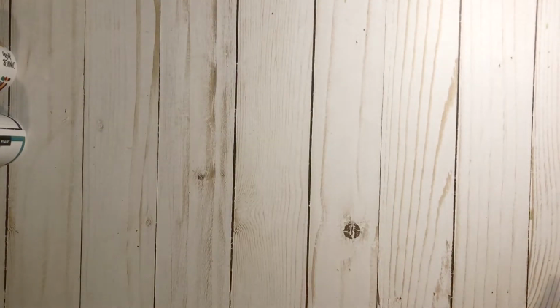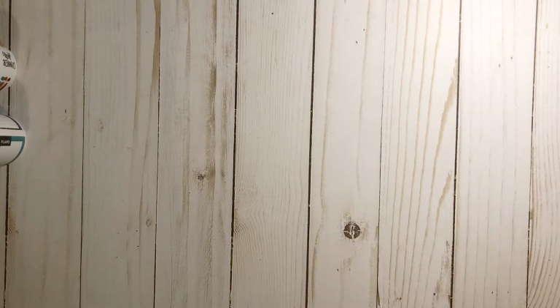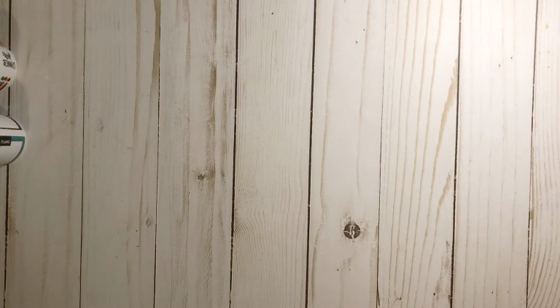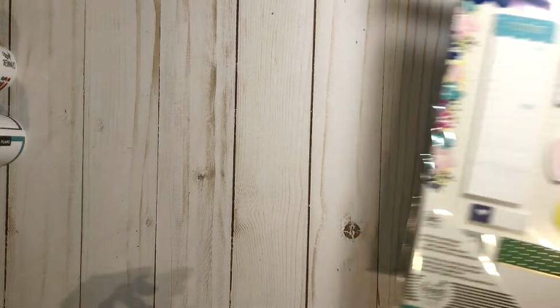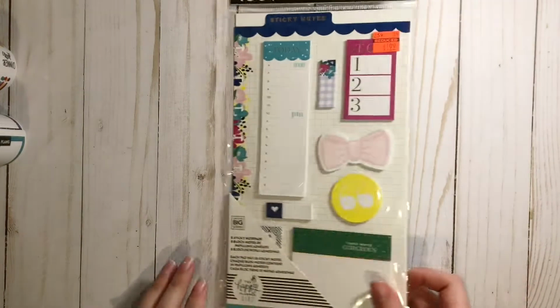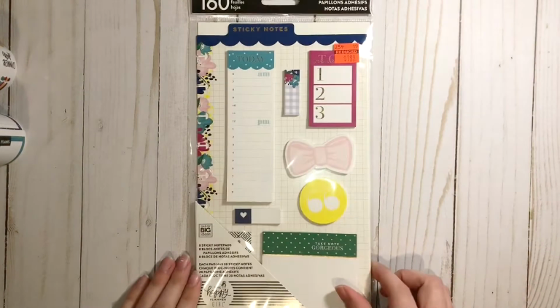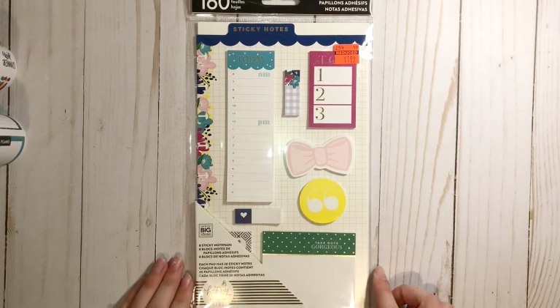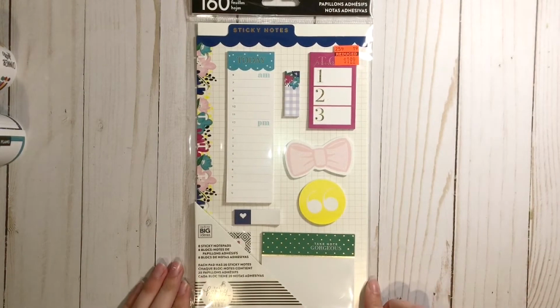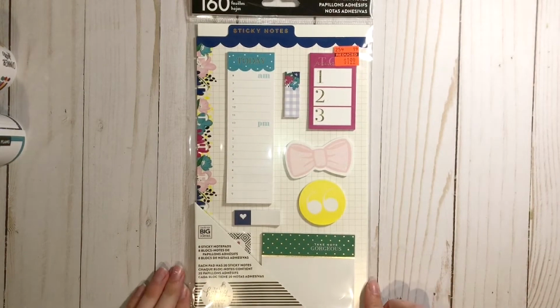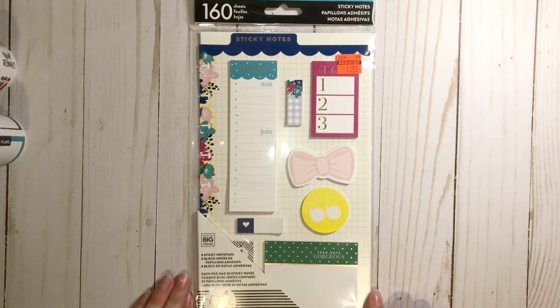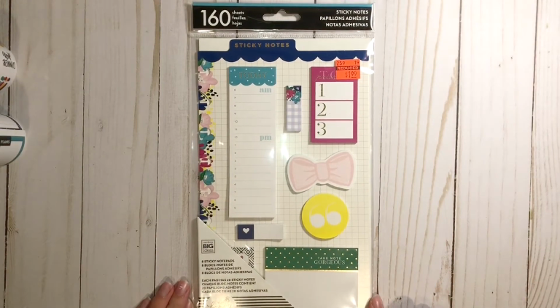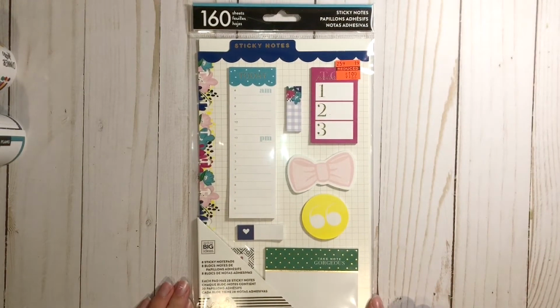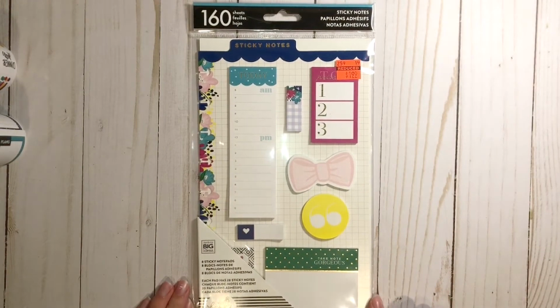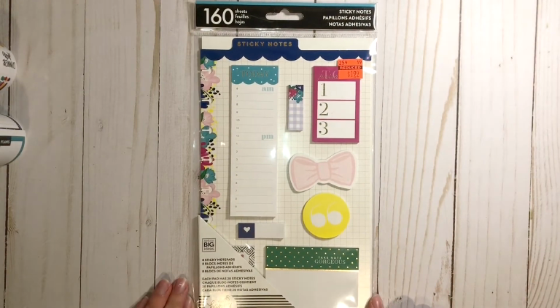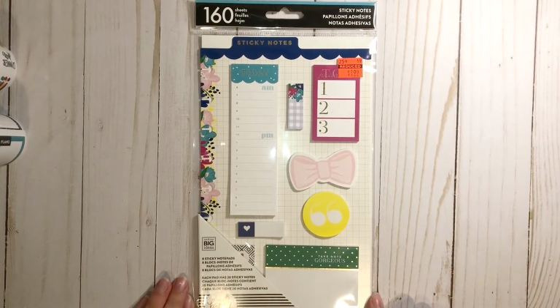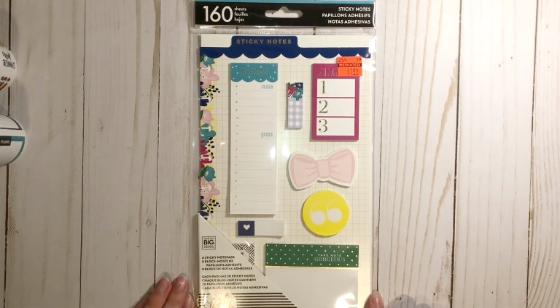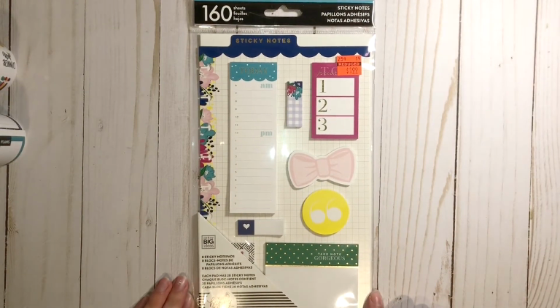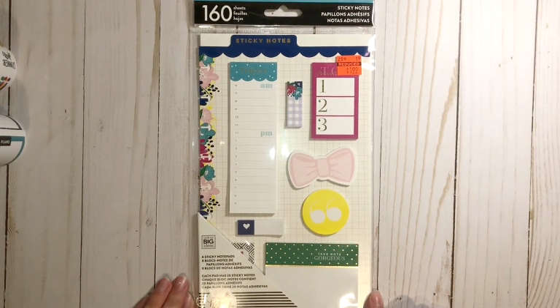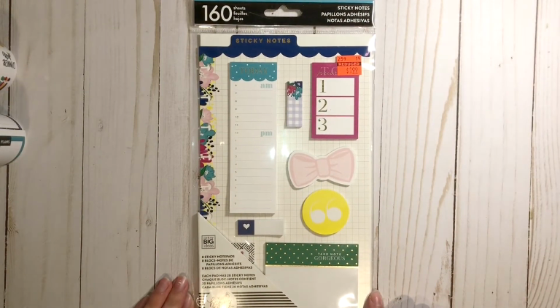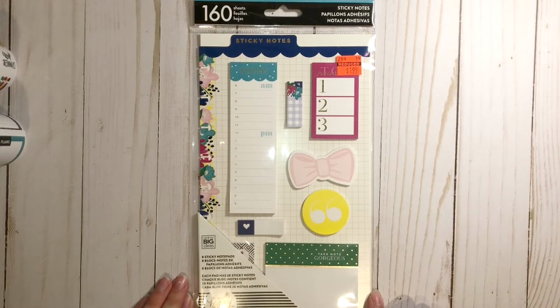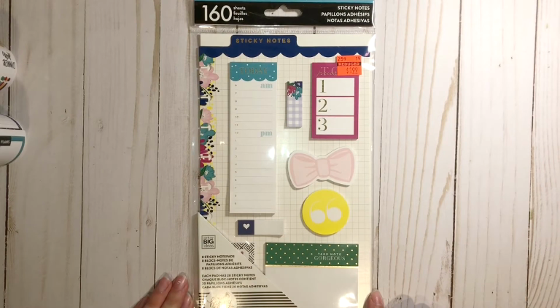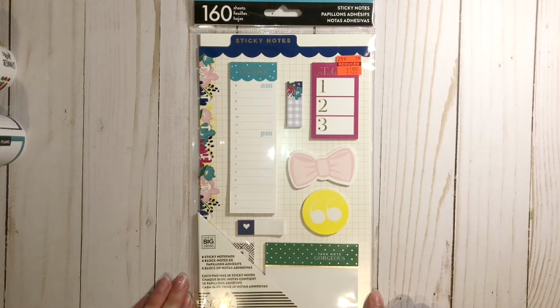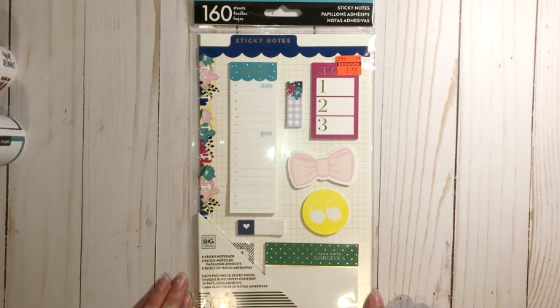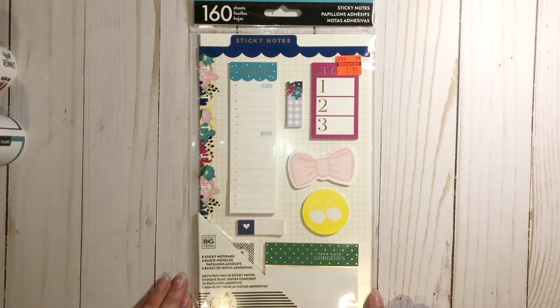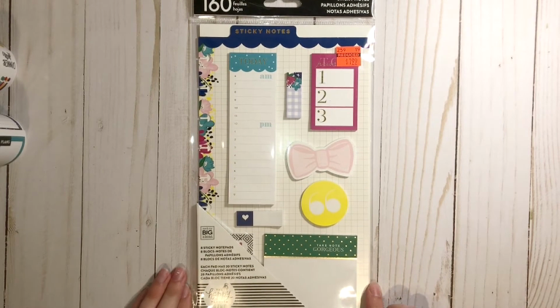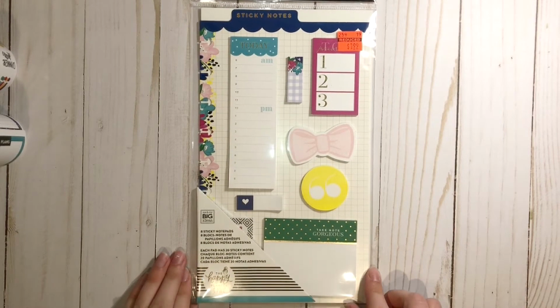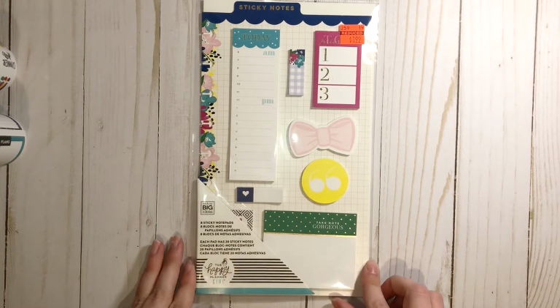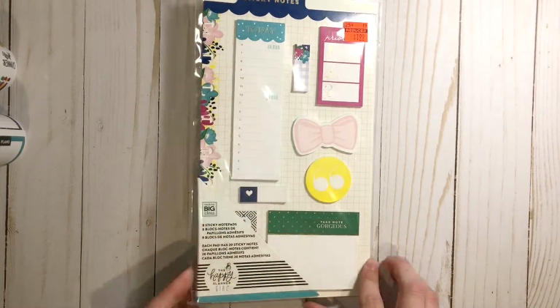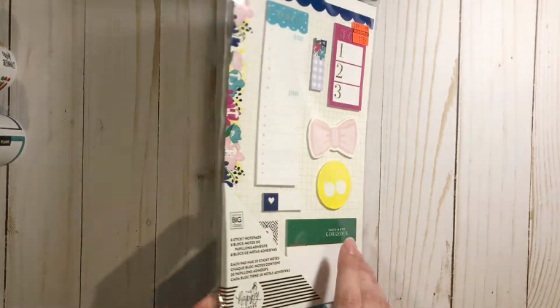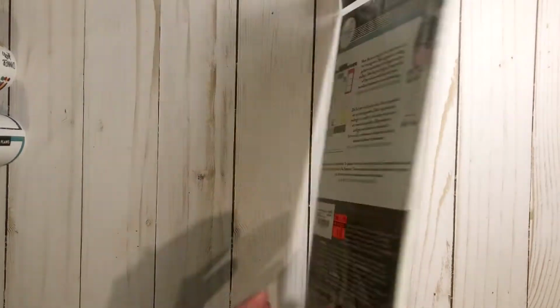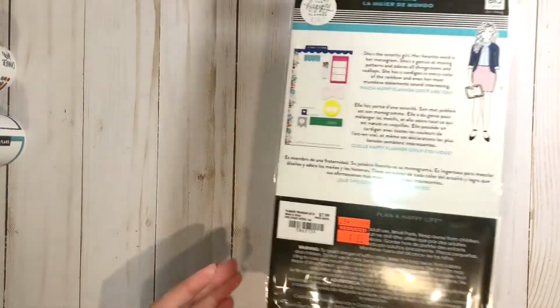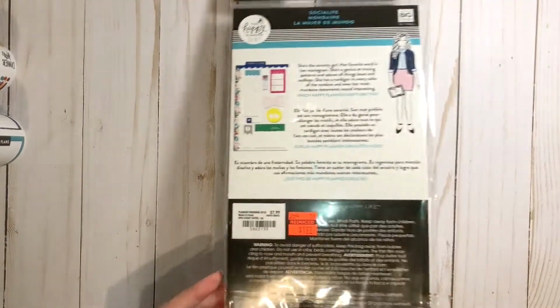I also picked up another pack of Happy Planner sticky notes — this is the Socialite pack. These were also originally $7.99 and I picked them up for only $1.99.